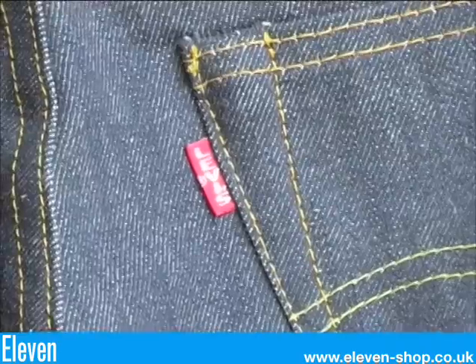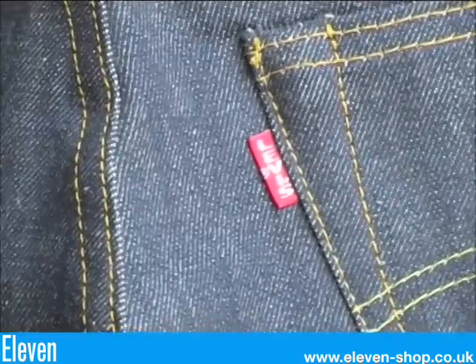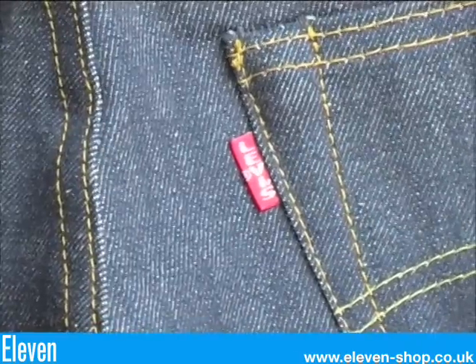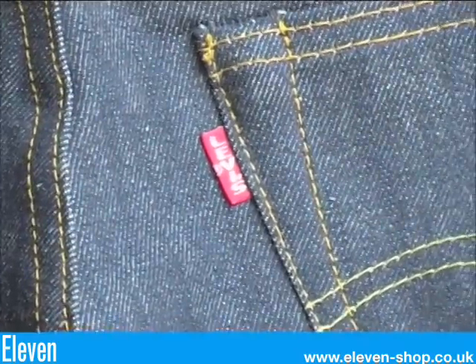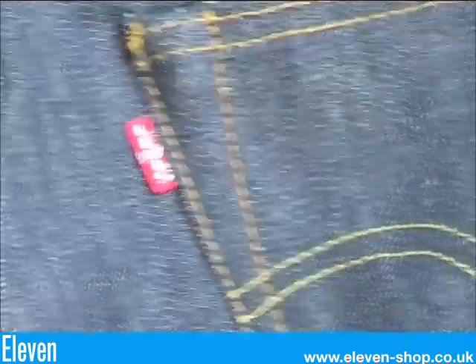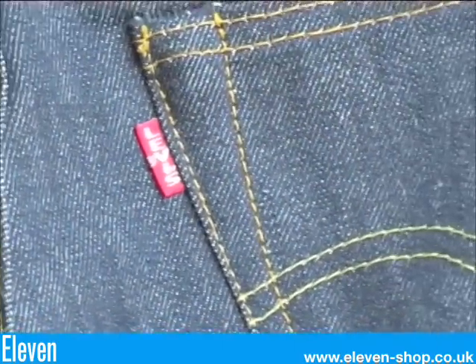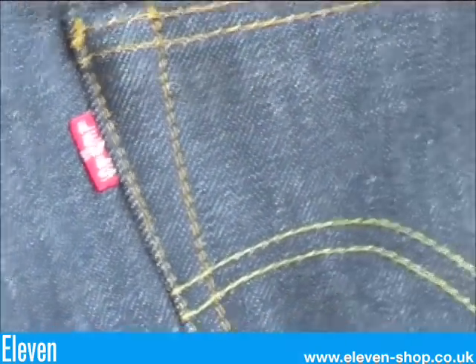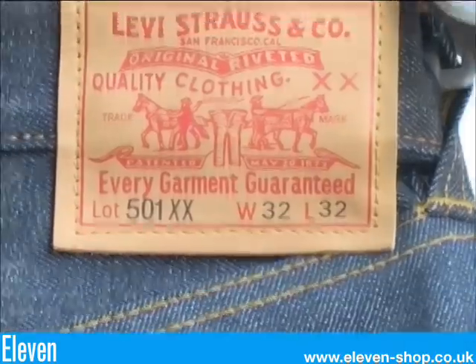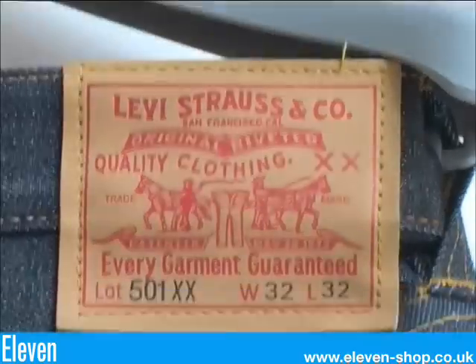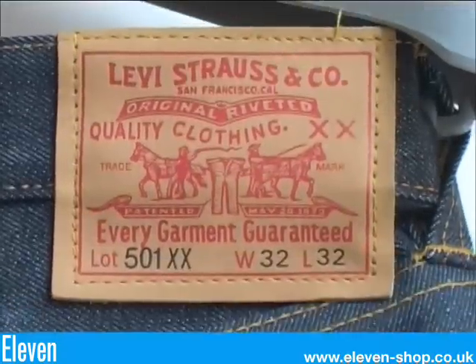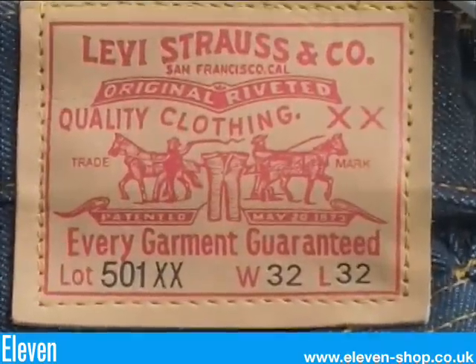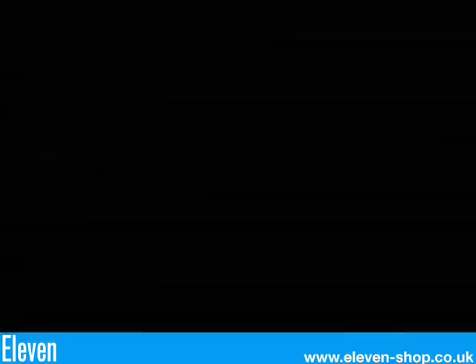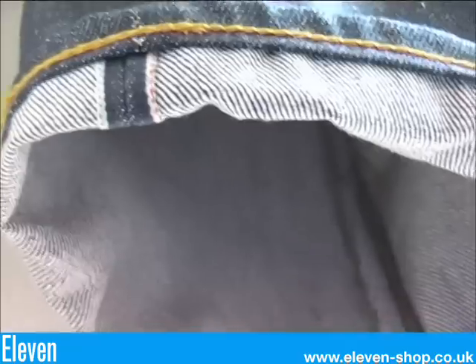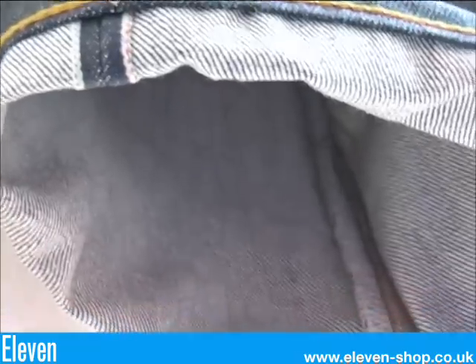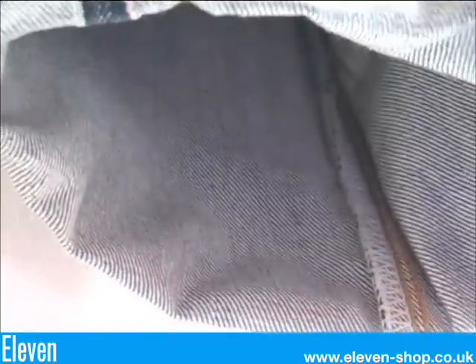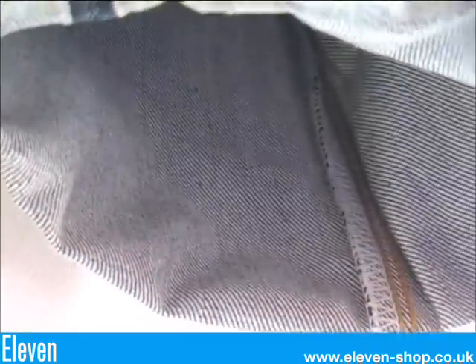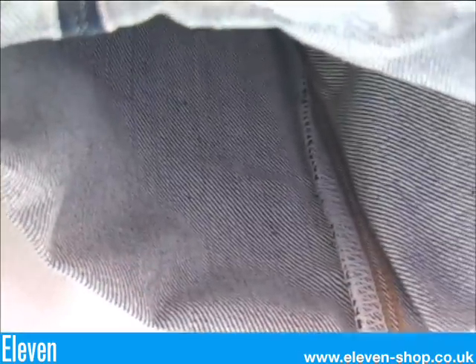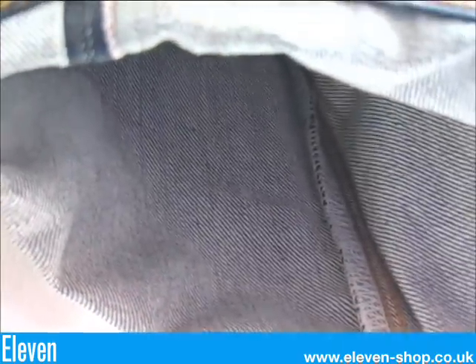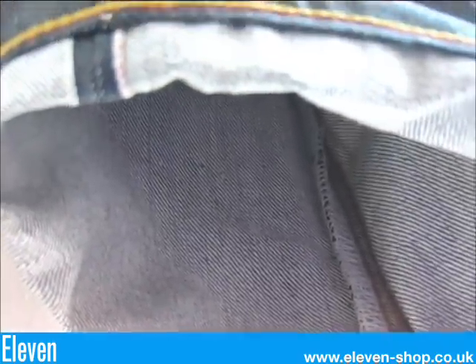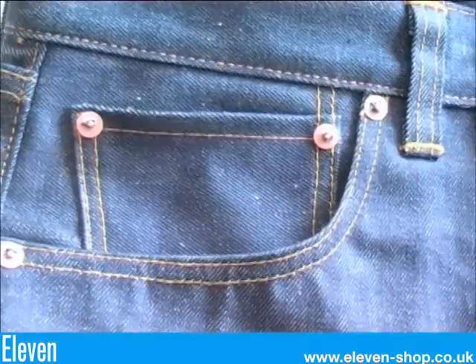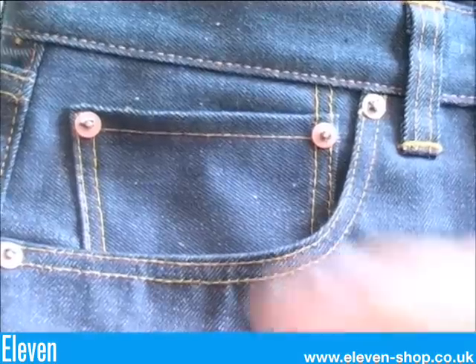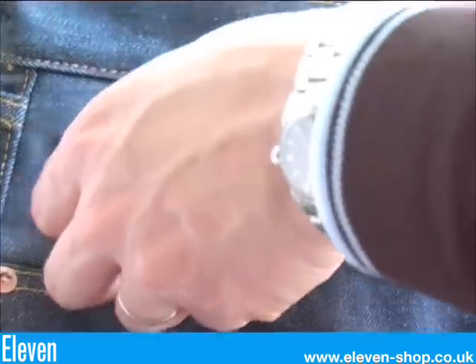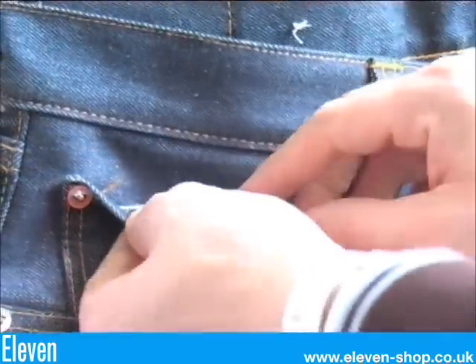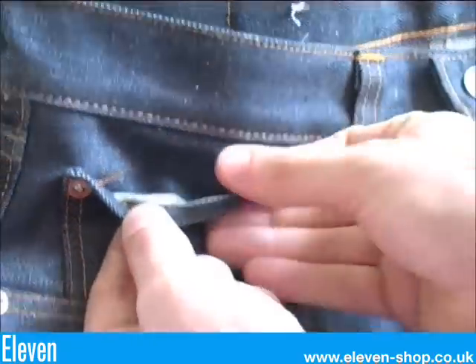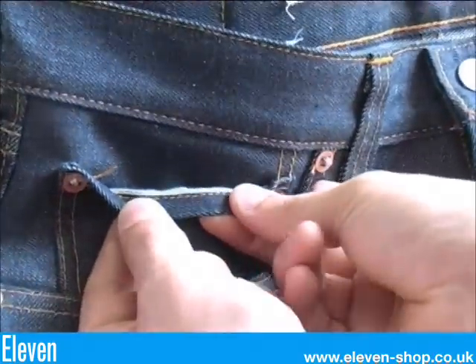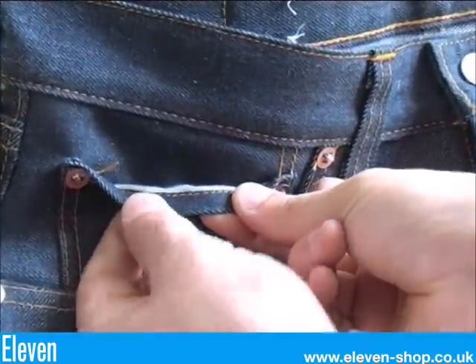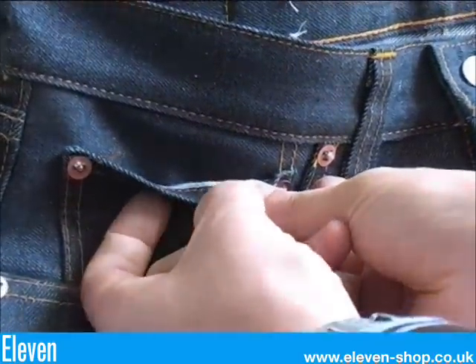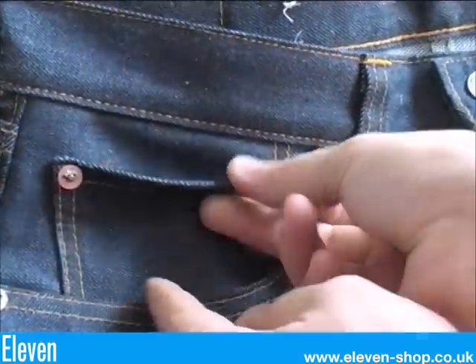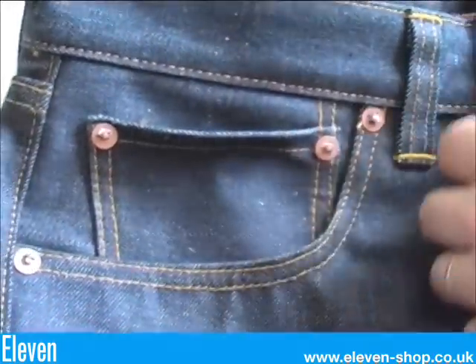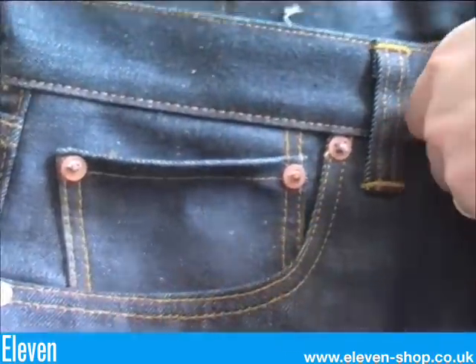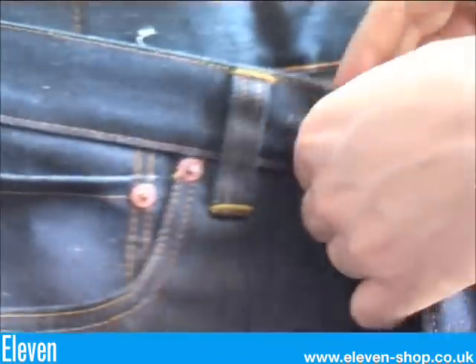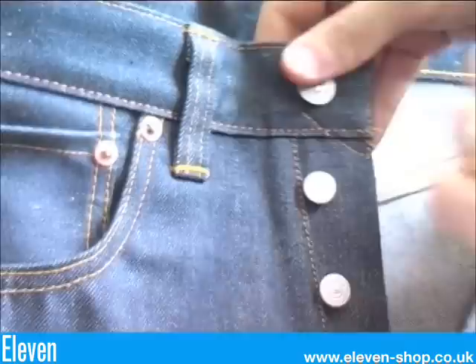The one sided red tab. They have two different coloured threads used on the pockets. A leather patch. Cone Mills red selvedge. Selvedge is still present on the watch pocket.